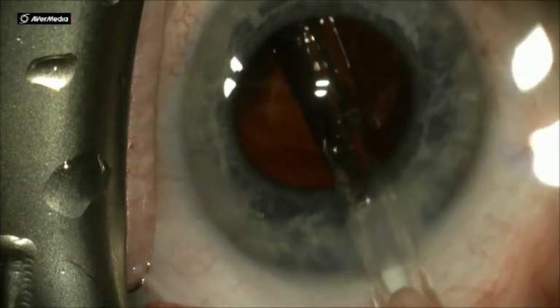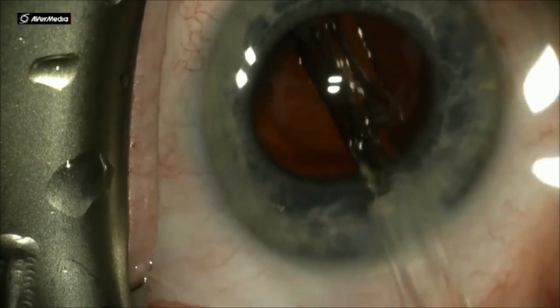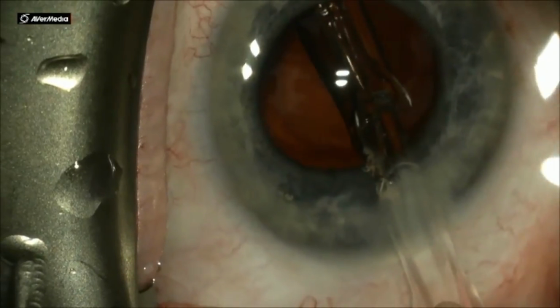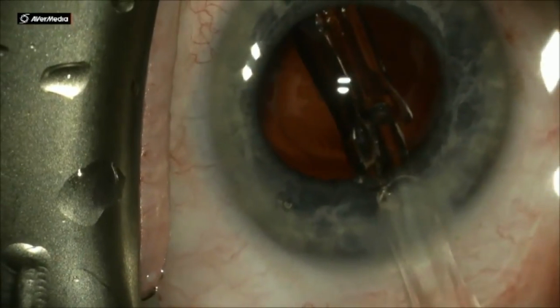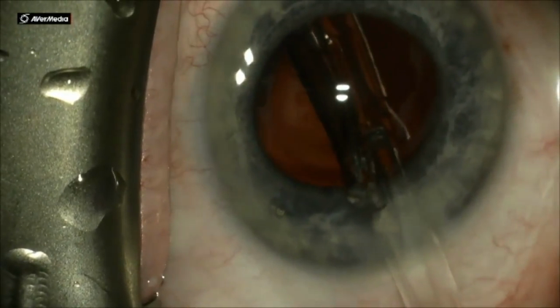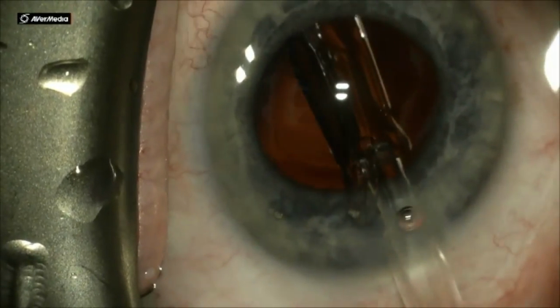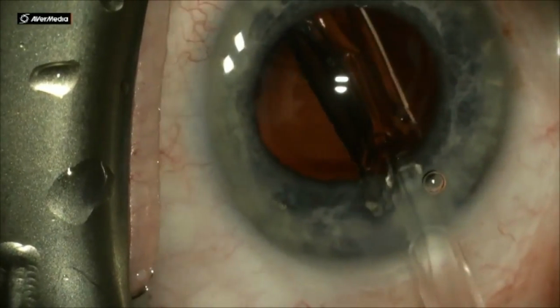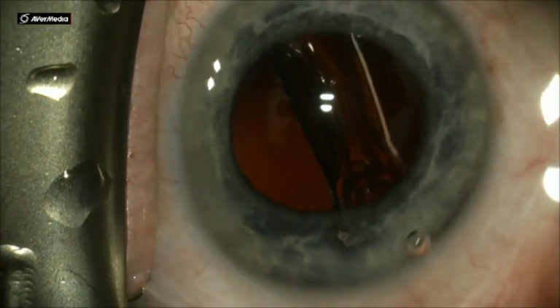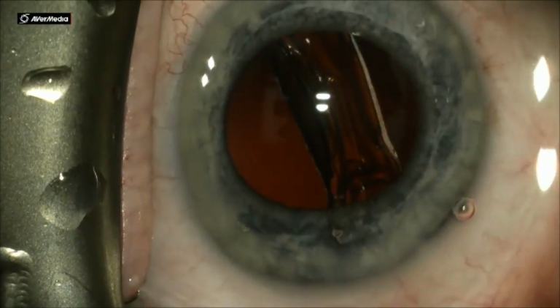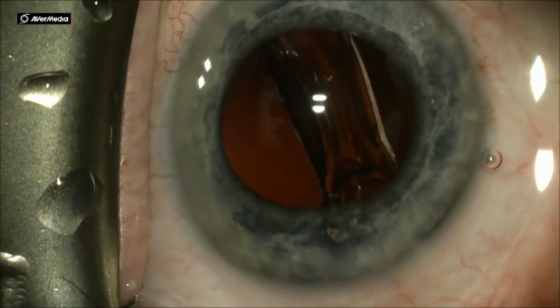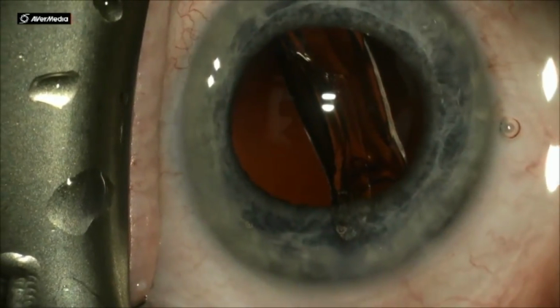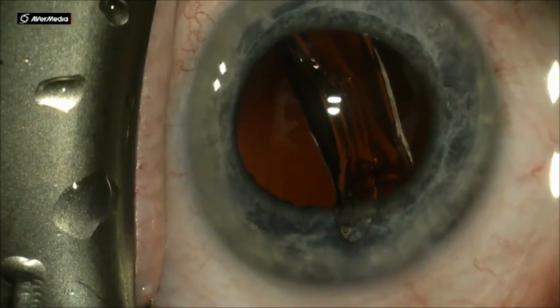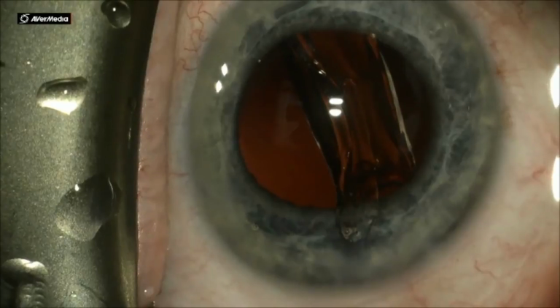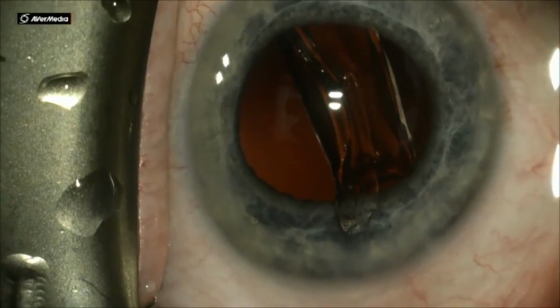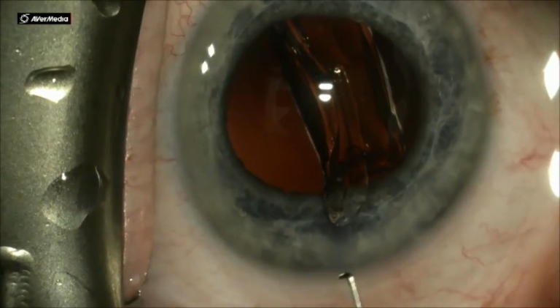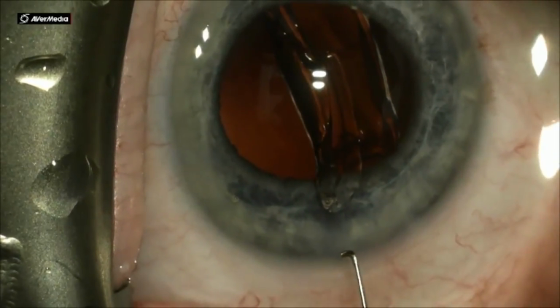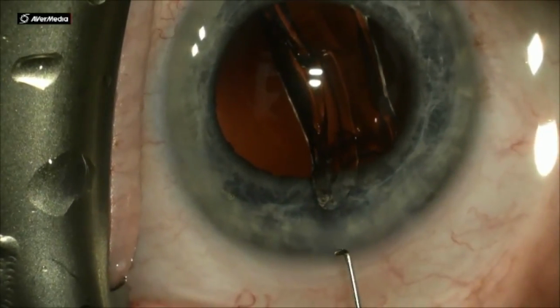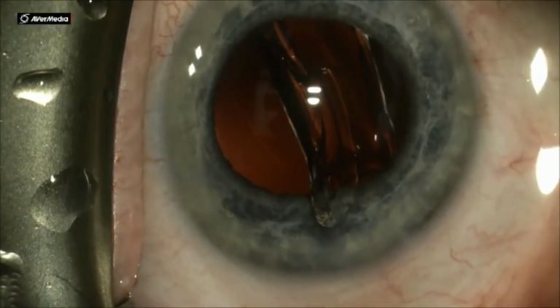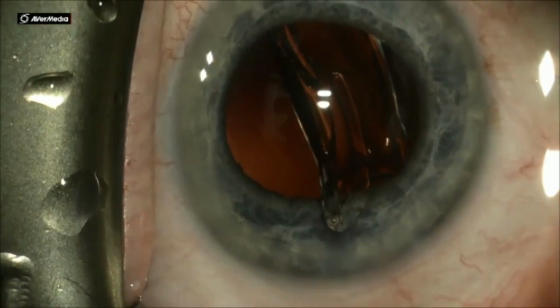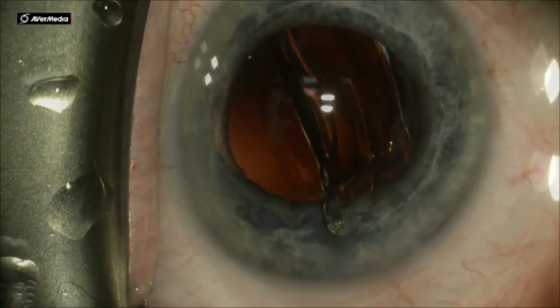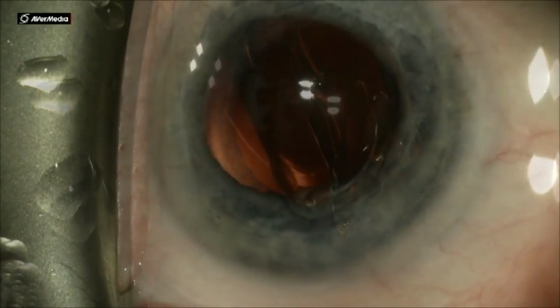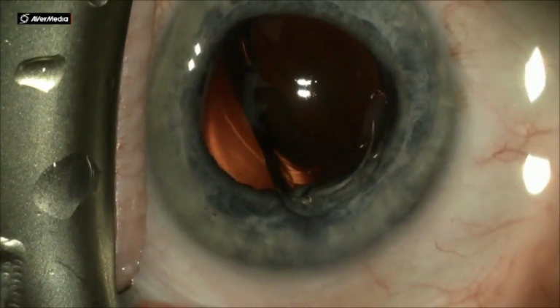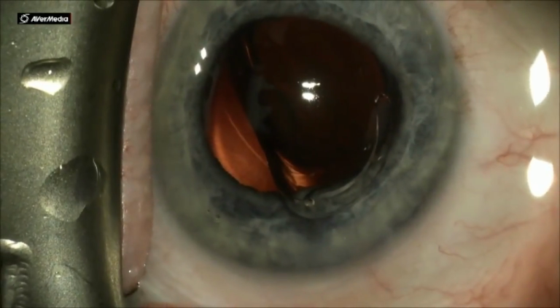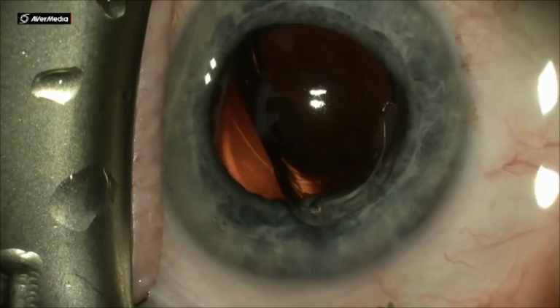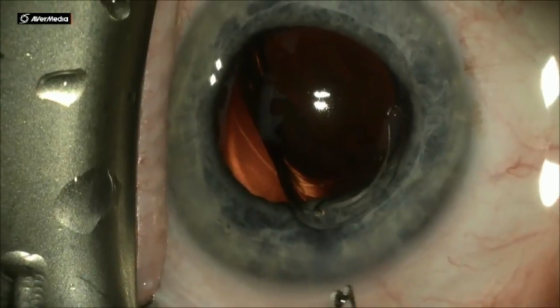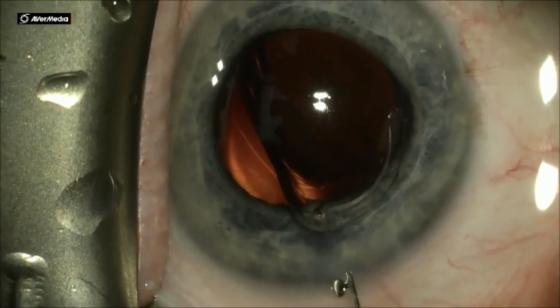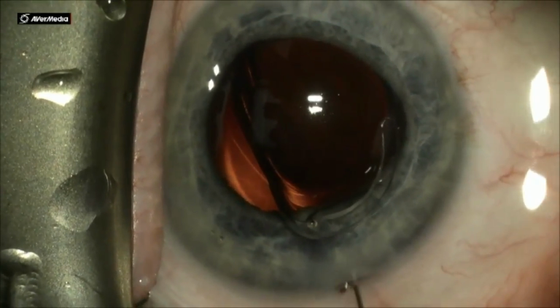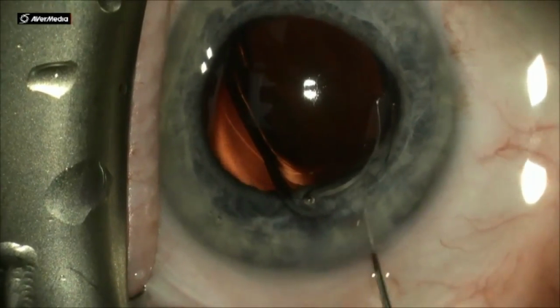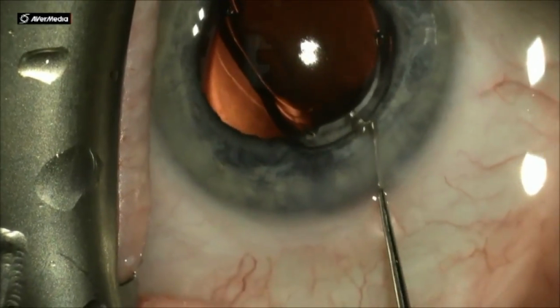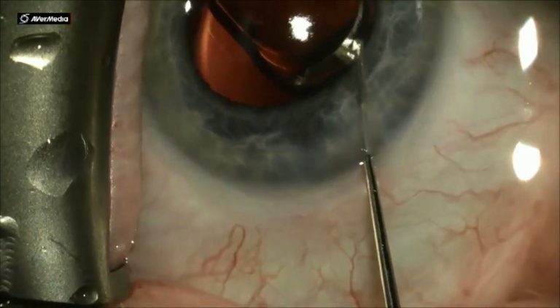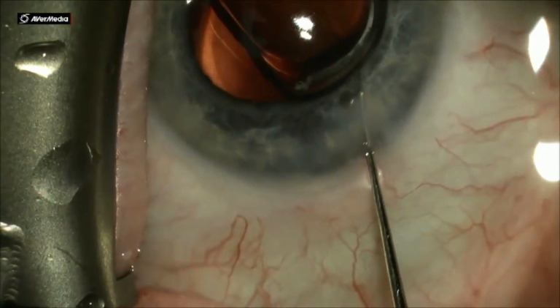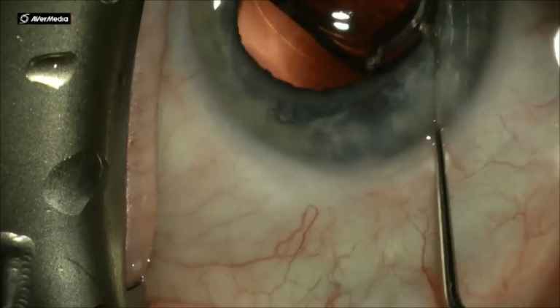Different IOLs open at different rates, and of course each implant has its own delivery device. As you can see, this is a one-piece acrylic IOL. It takes a little bit longer for it to open up and for its haptics to release.